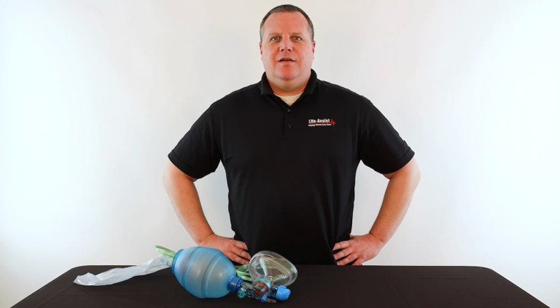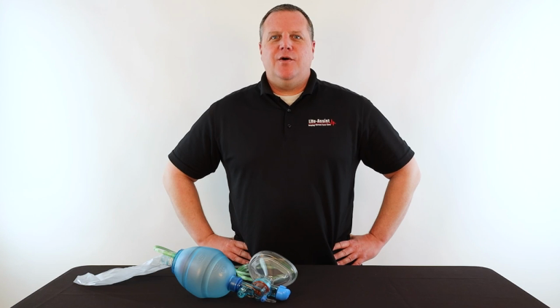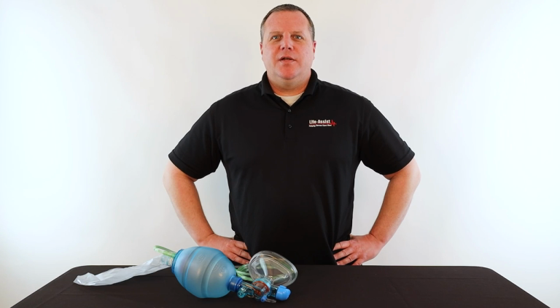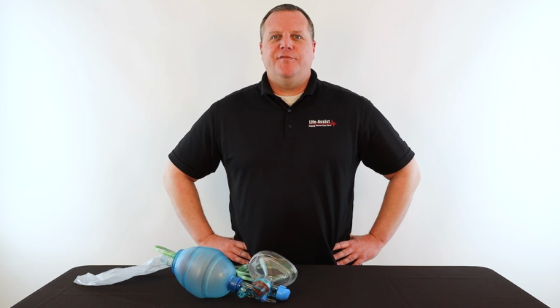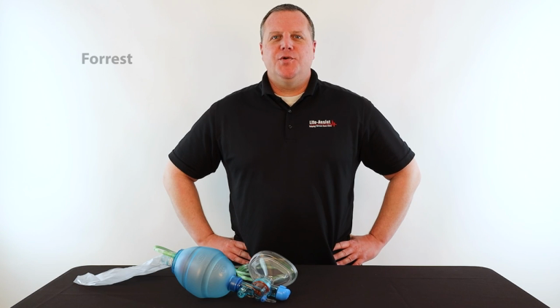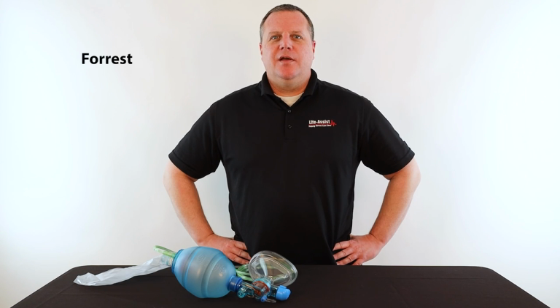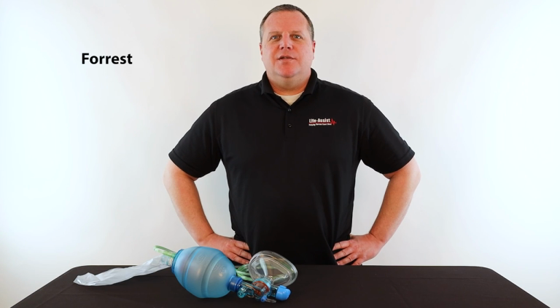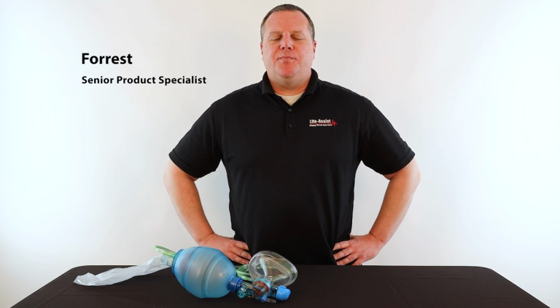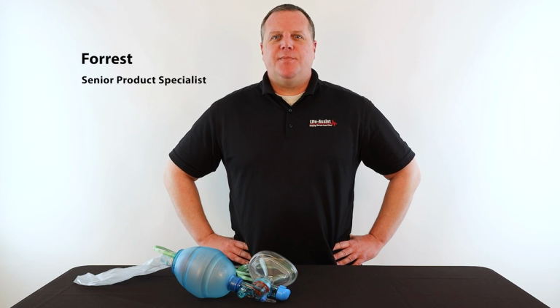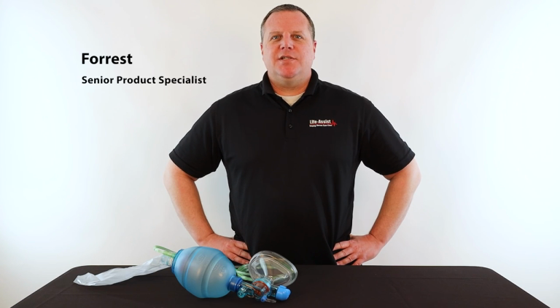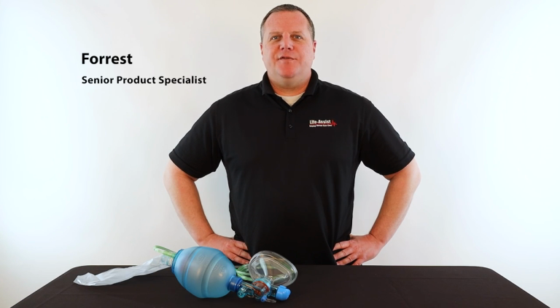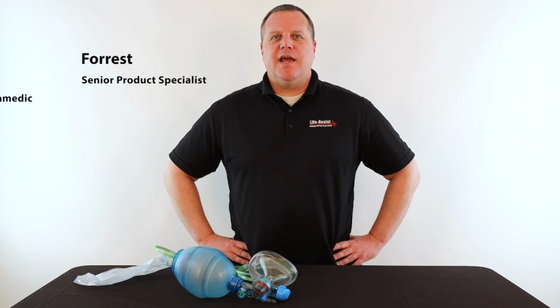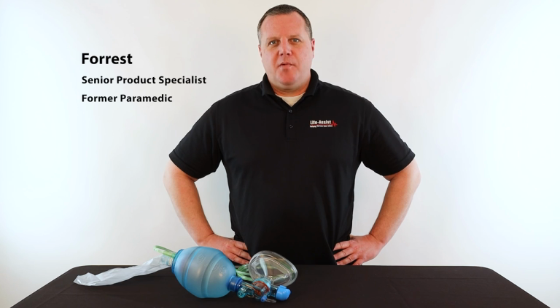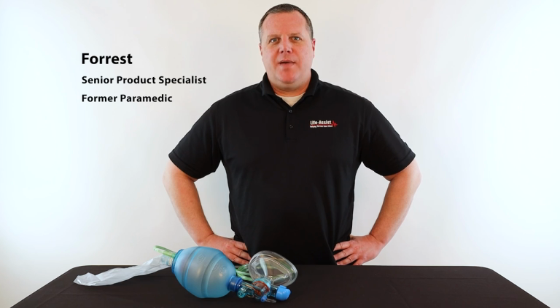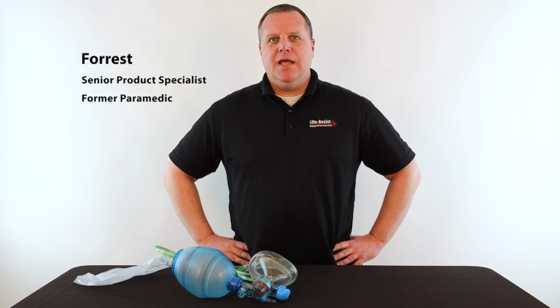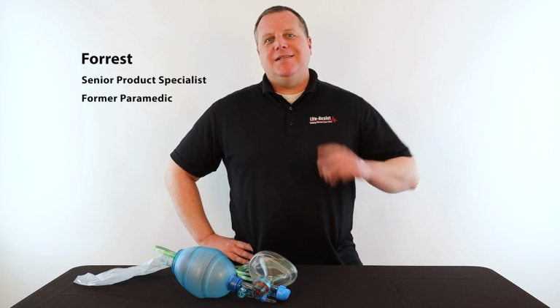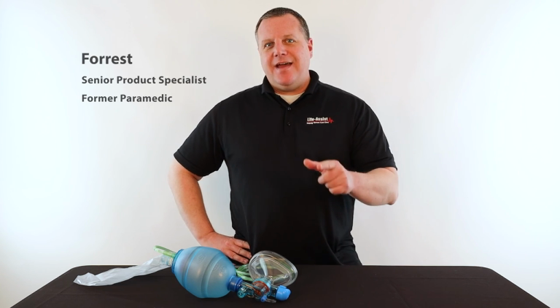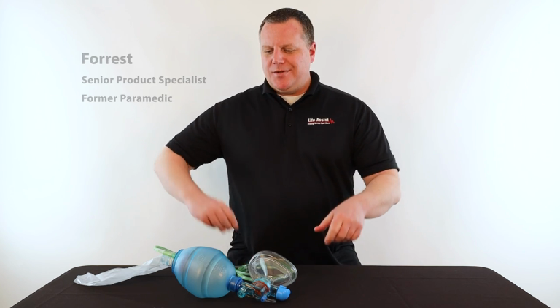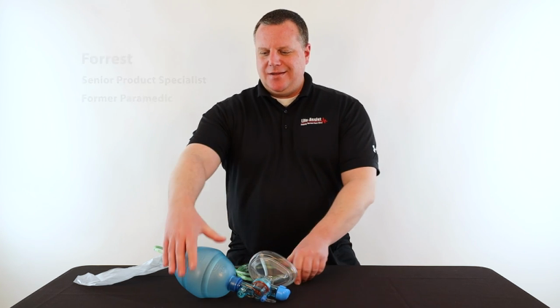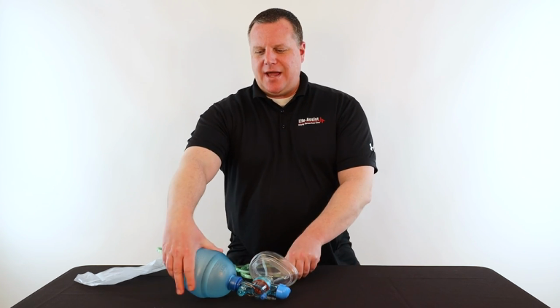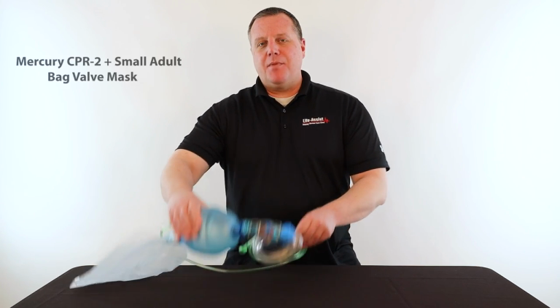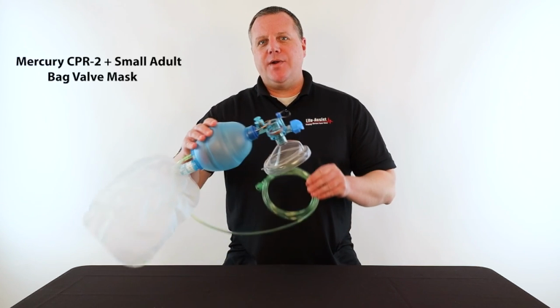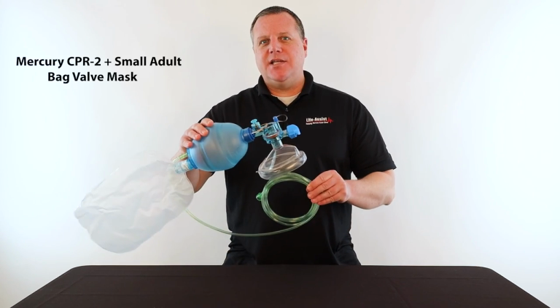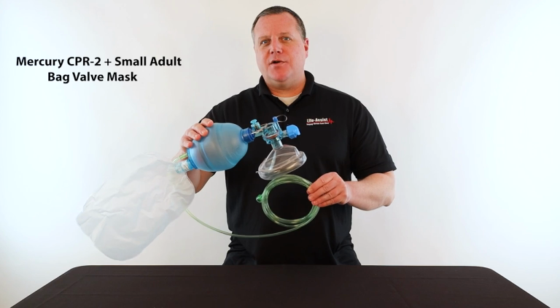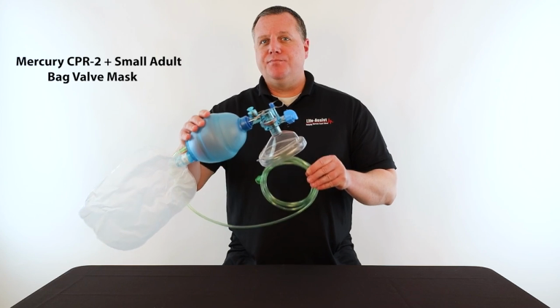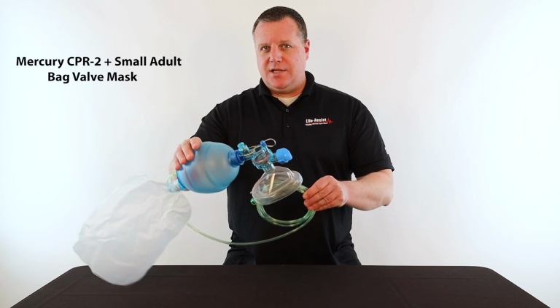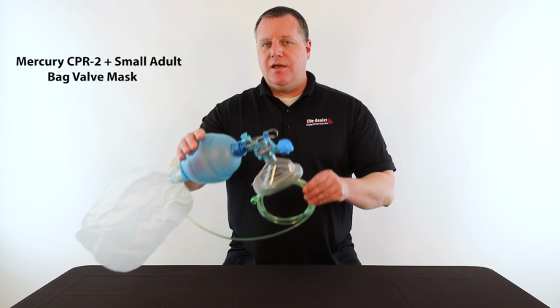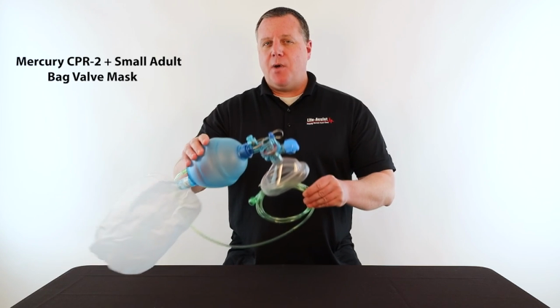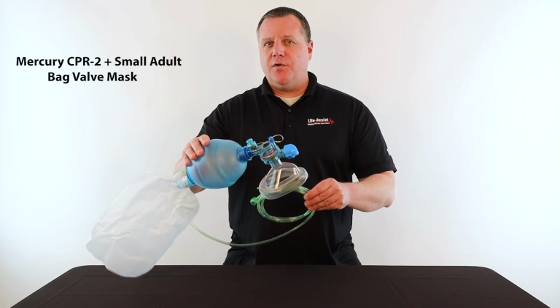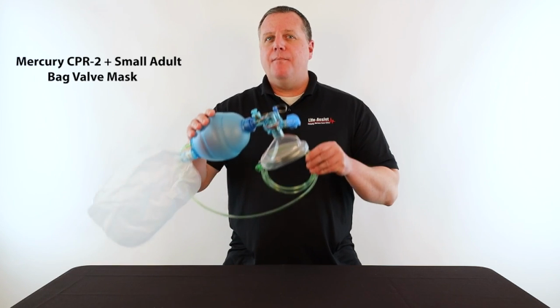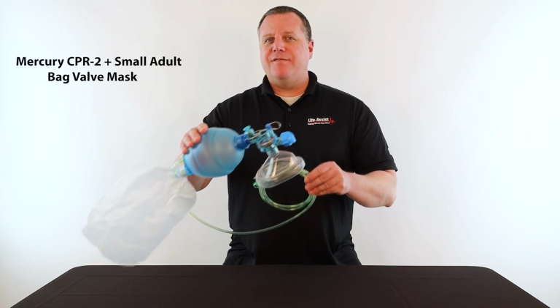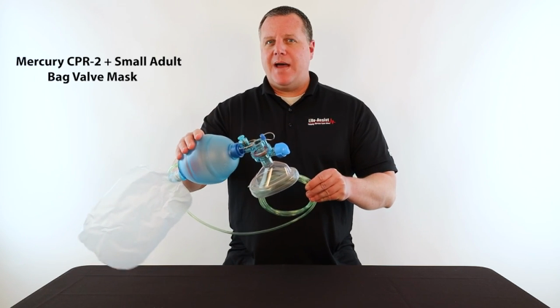Hello everyone, I'm Forrest Juhlin, Senior Product Specialist at LifeAssist and former paramedic. And today we are taking a look at the Mercury CPR2 Plus Small Adult Bag Valve Mask.